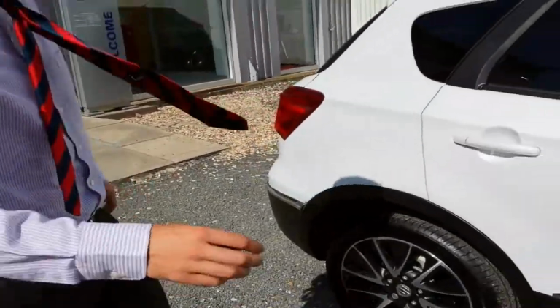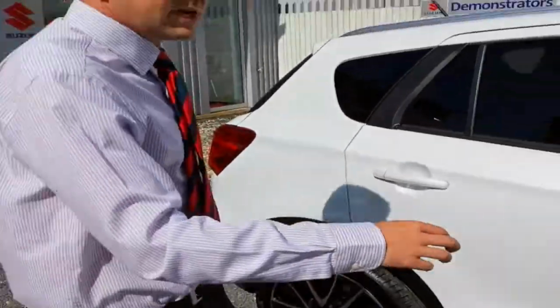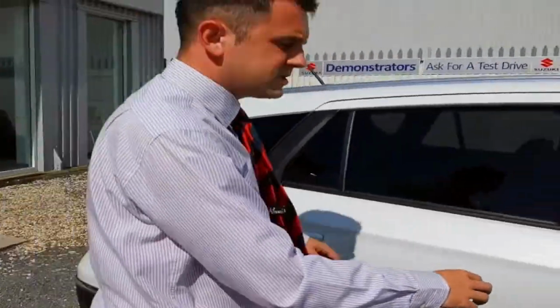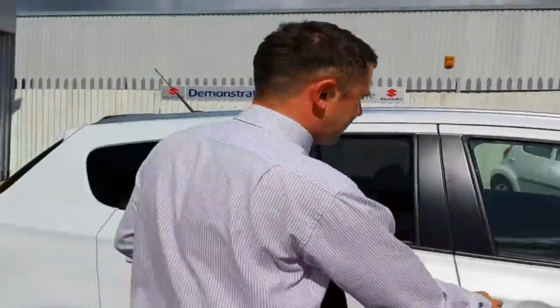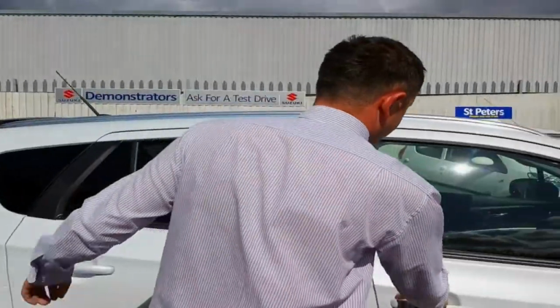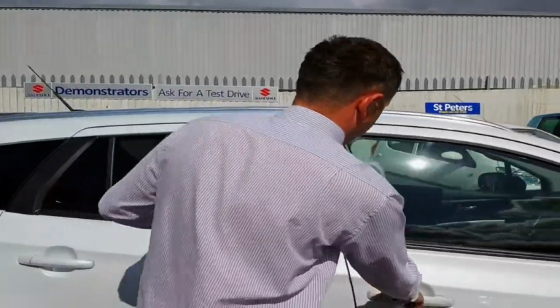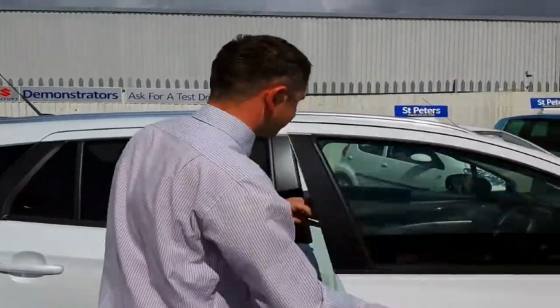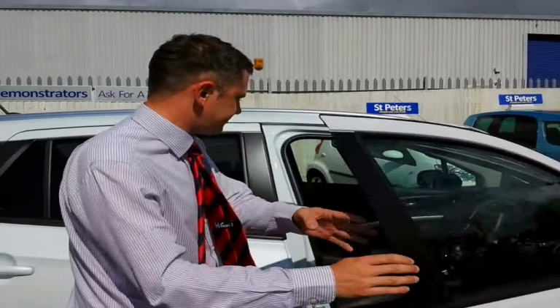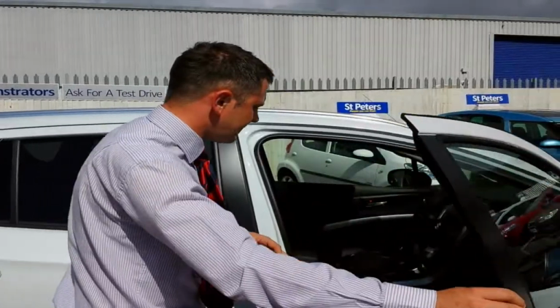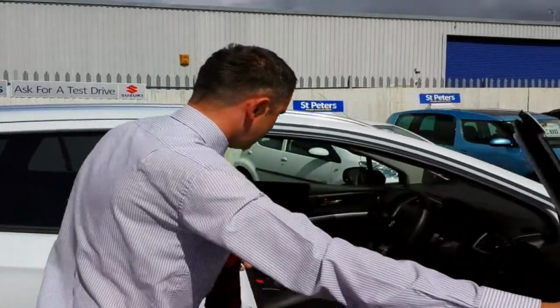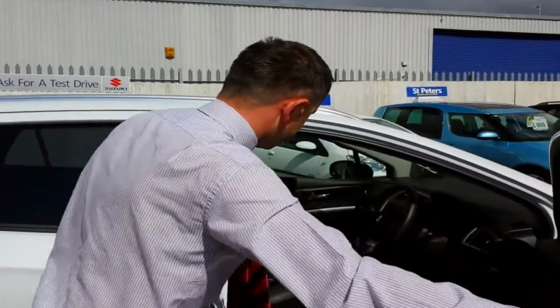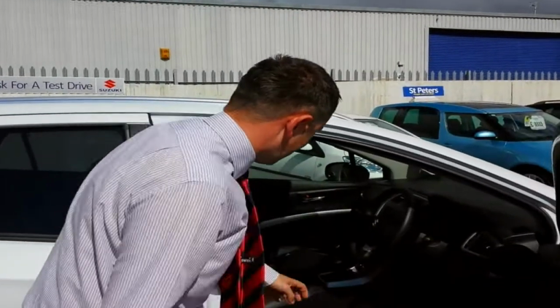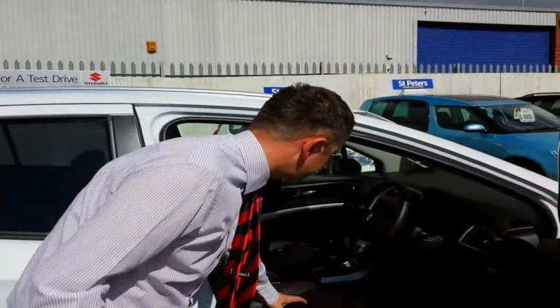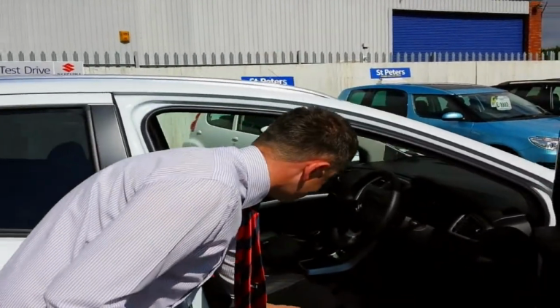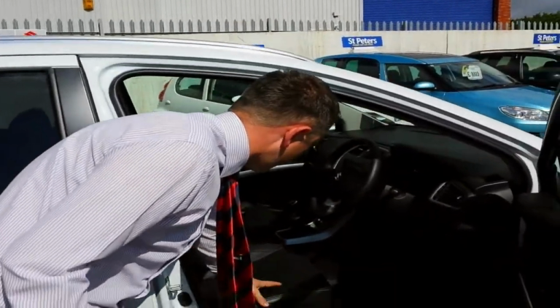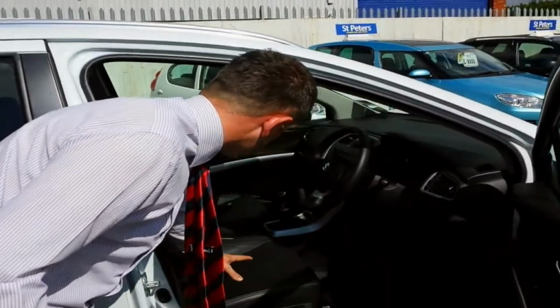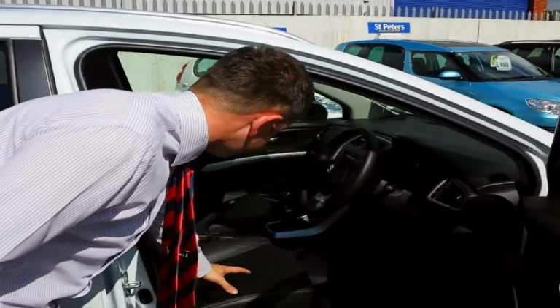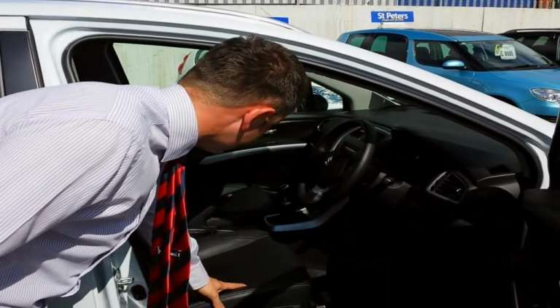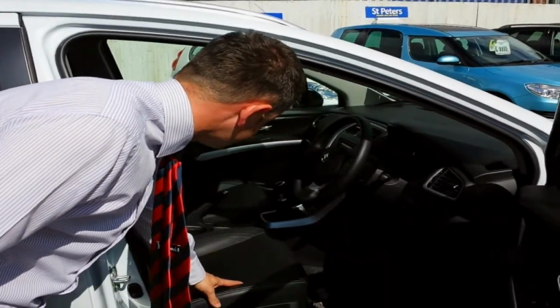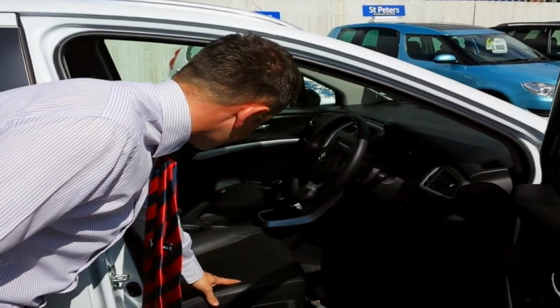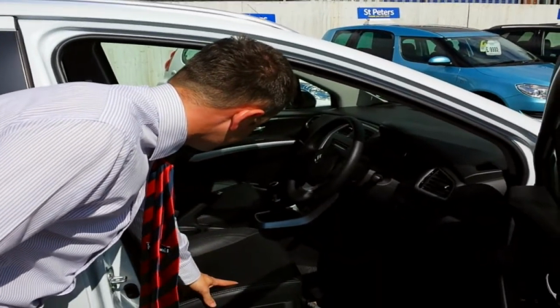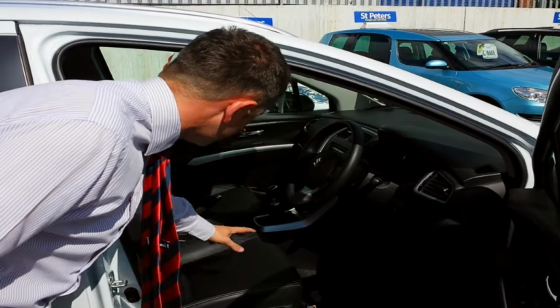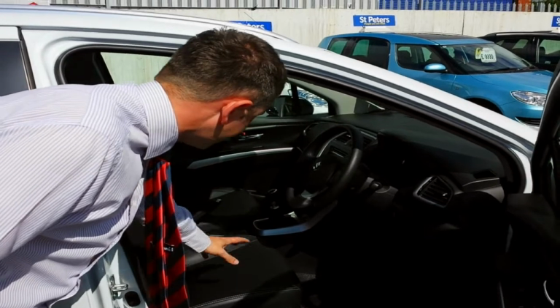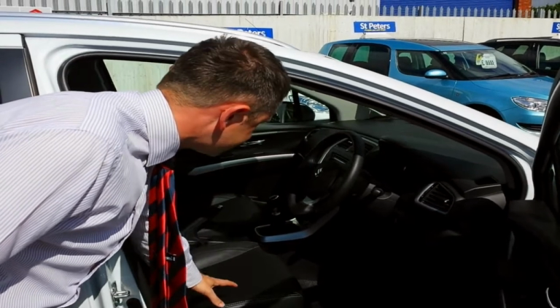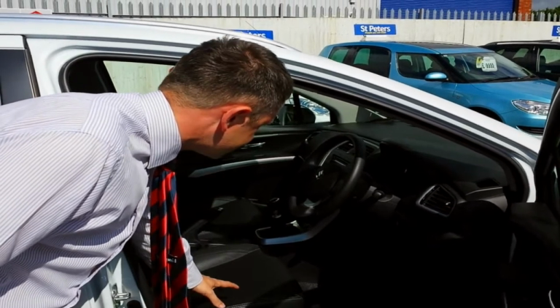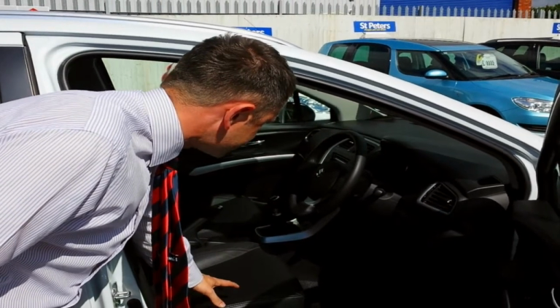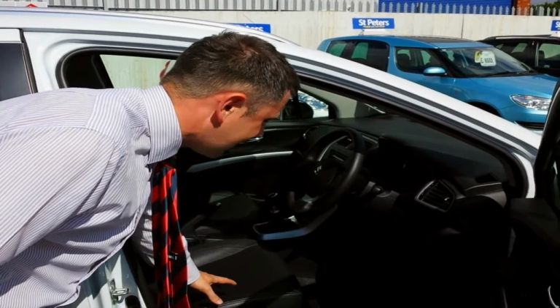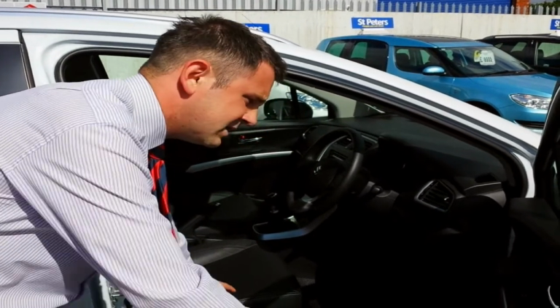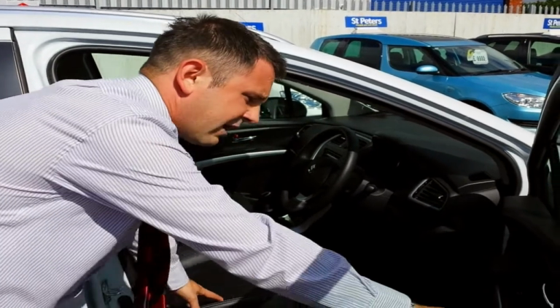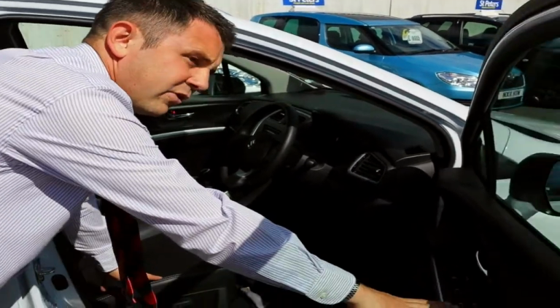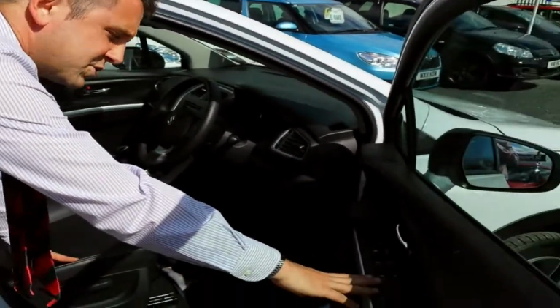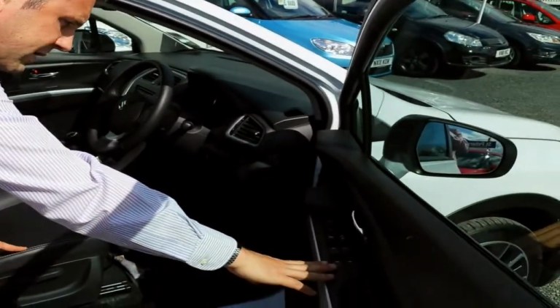Taking you into the cabin of the vehicle, you can see standard with the SZ5 that it comes with the full leather interior. You've got heated seats in there as well as full electric windows.